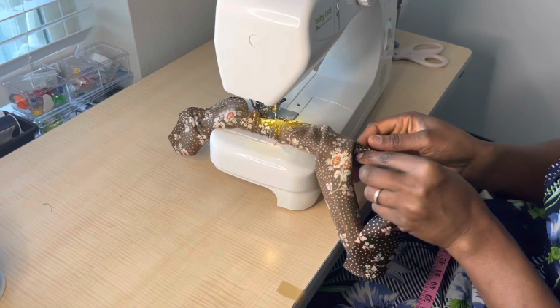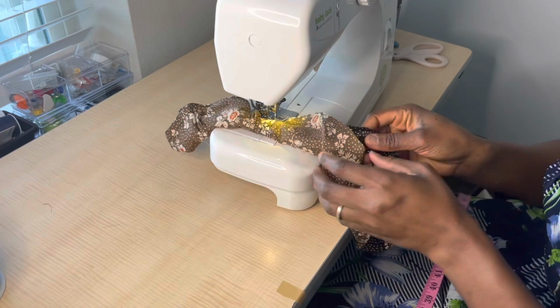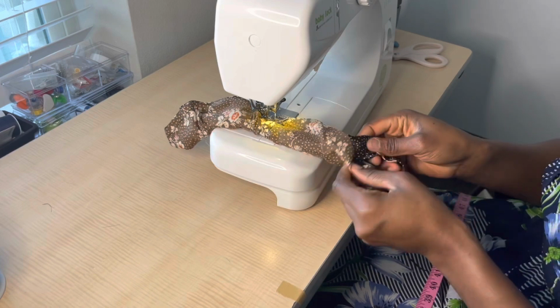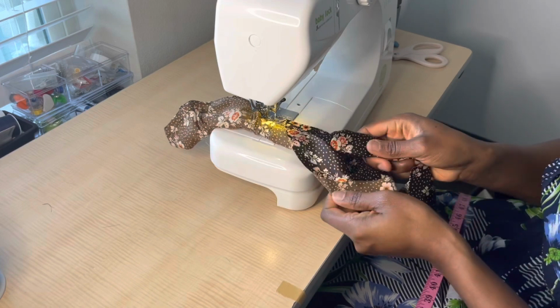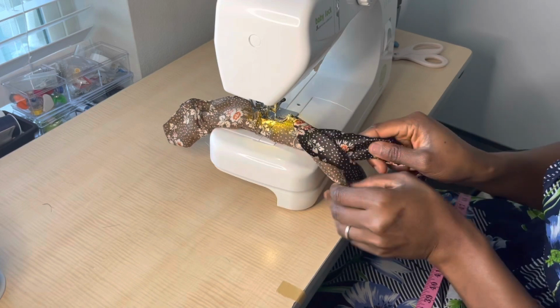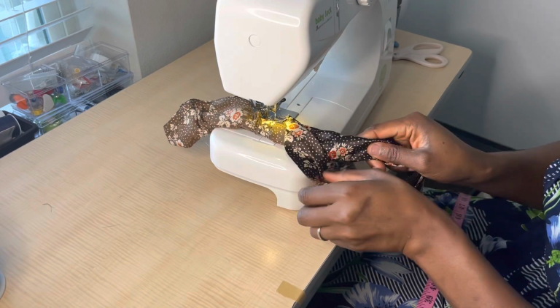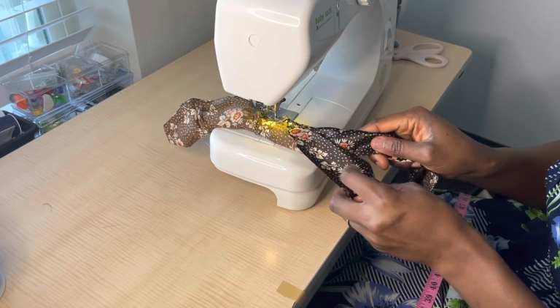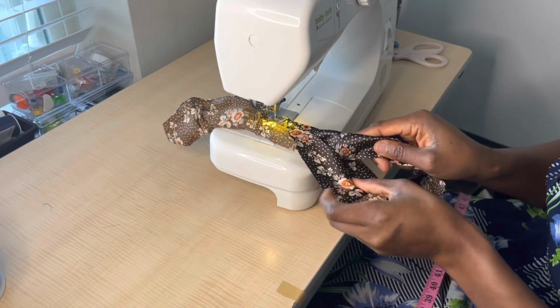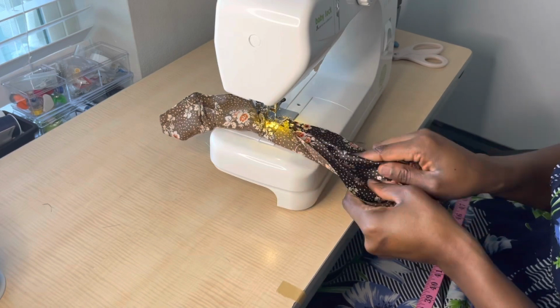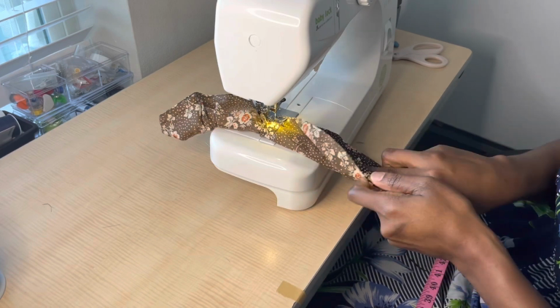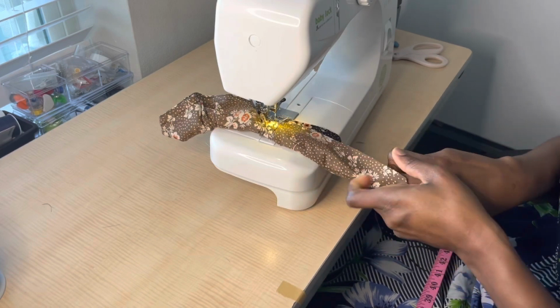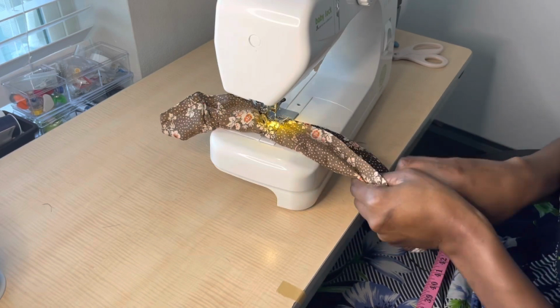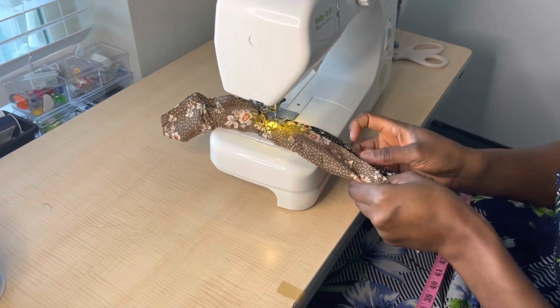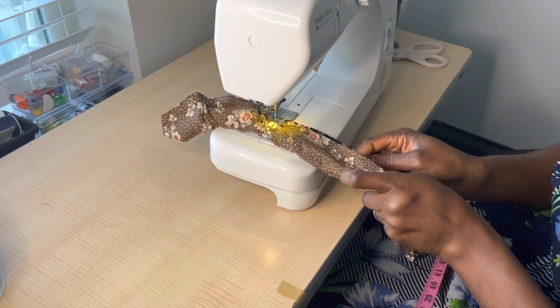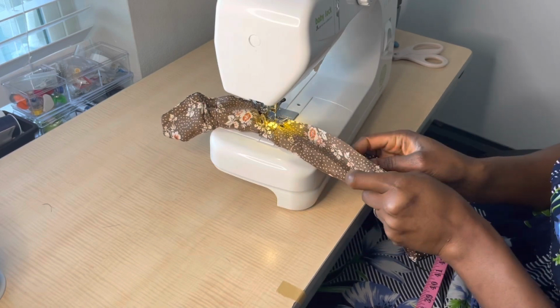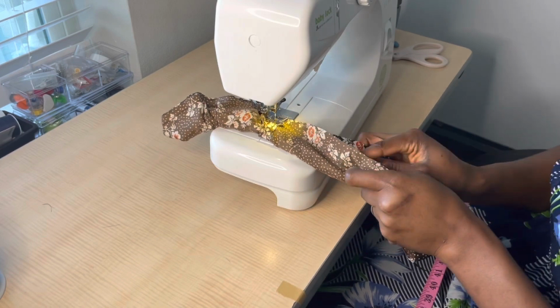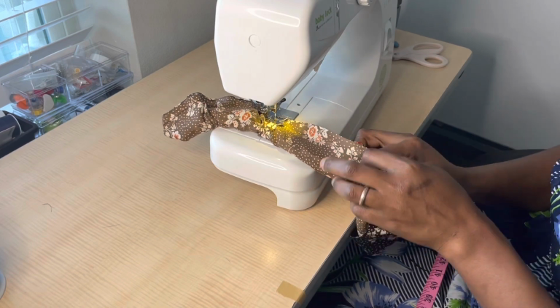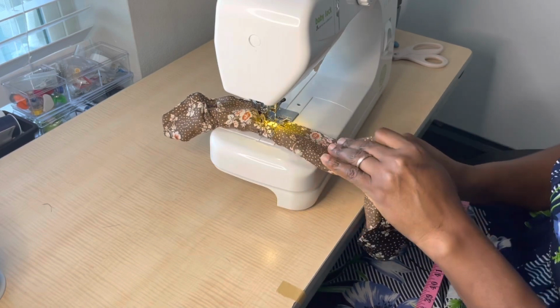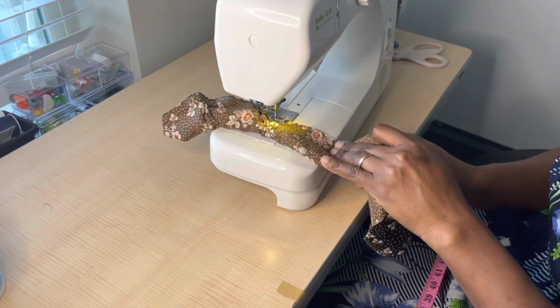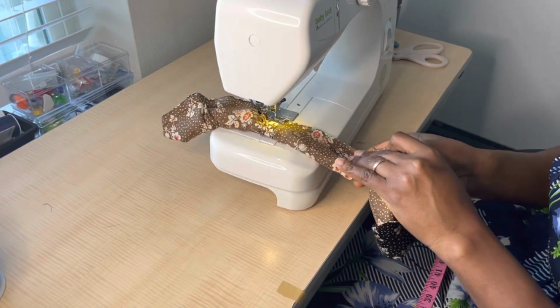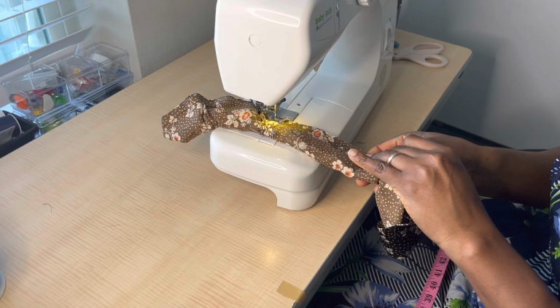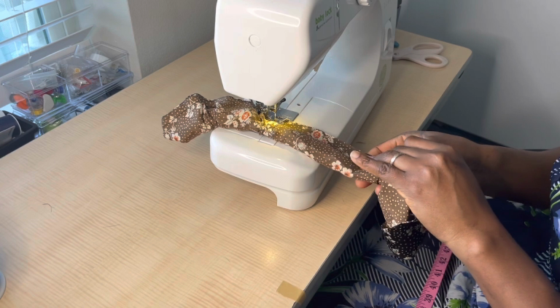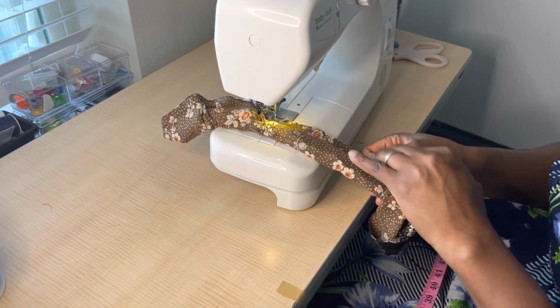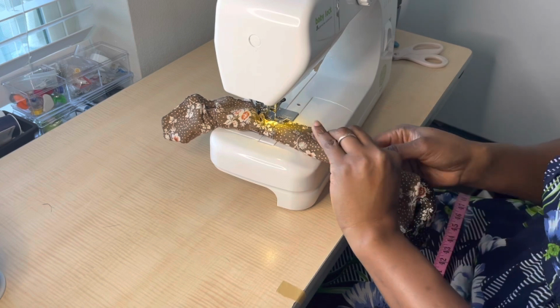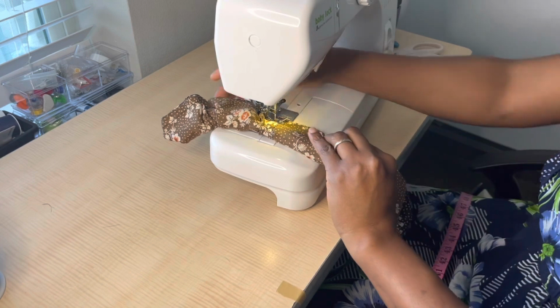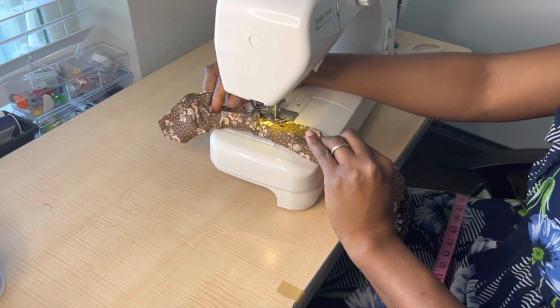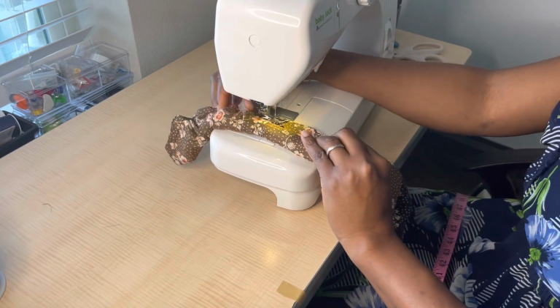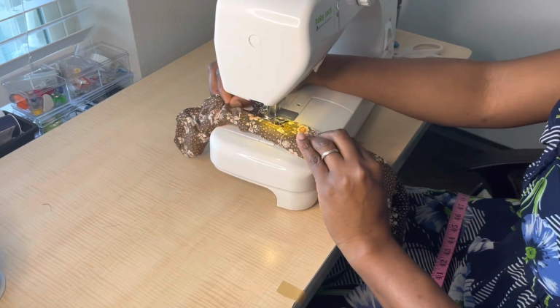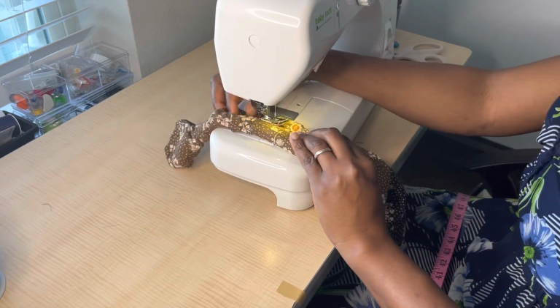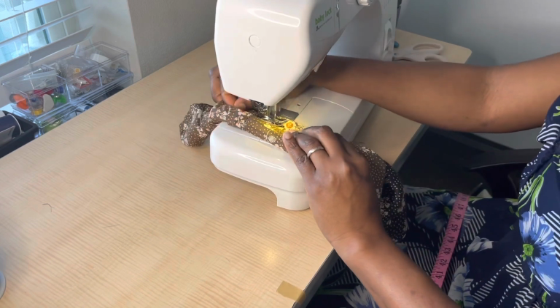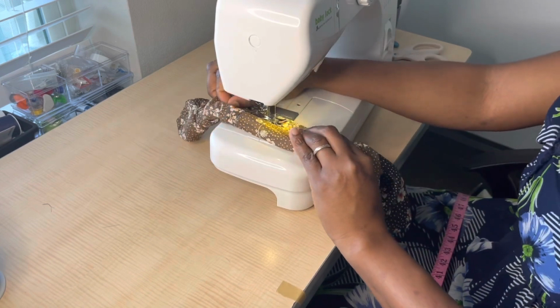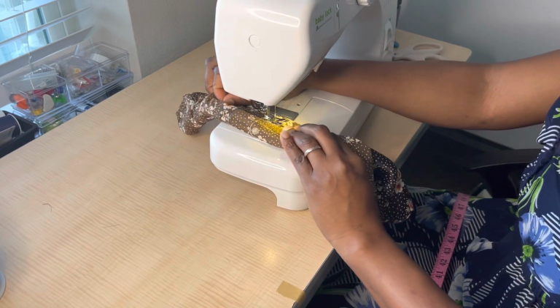While you're sewing you can listen to music of your choice, watch a soap opera or a show that you love, or you can just do this in silence, just like I did.